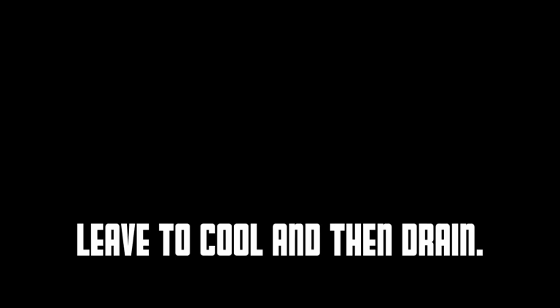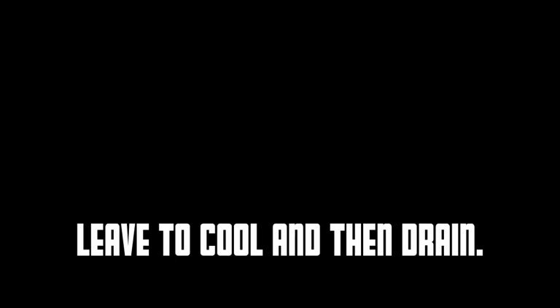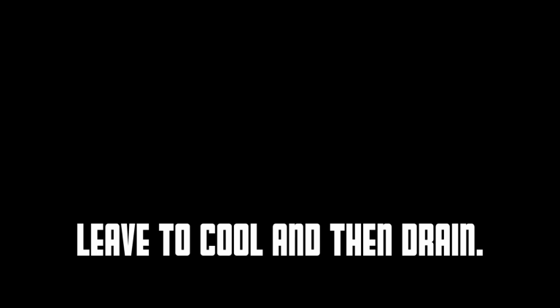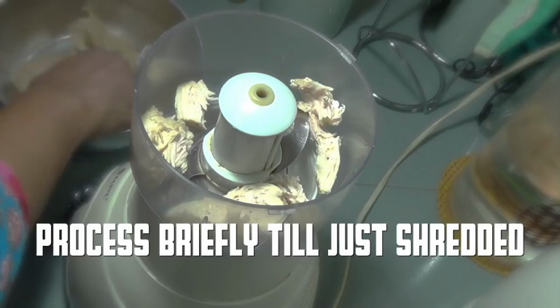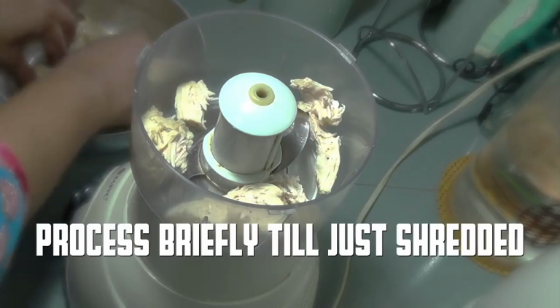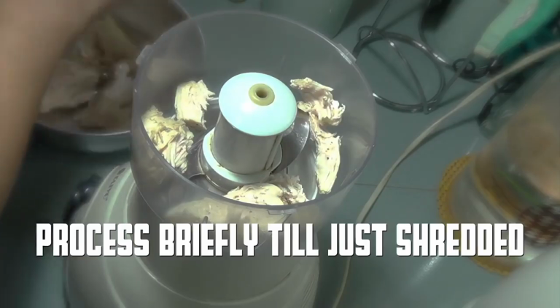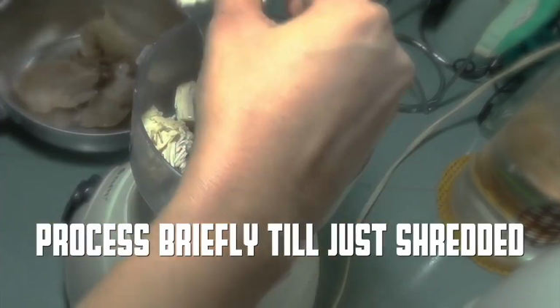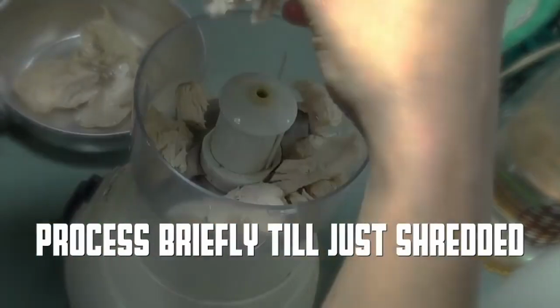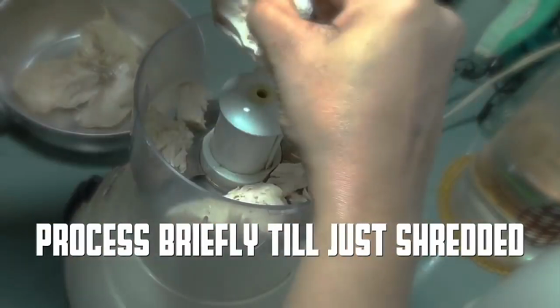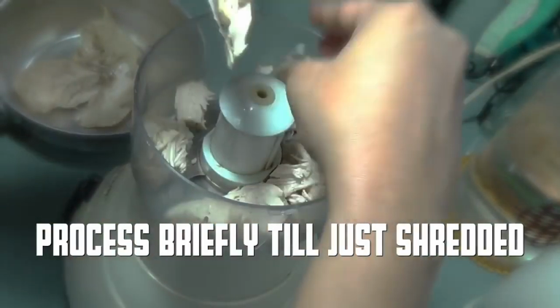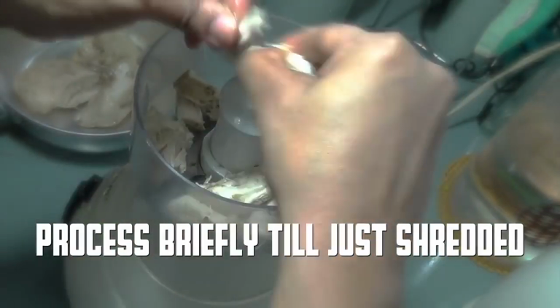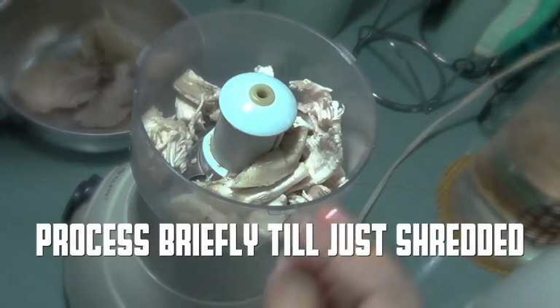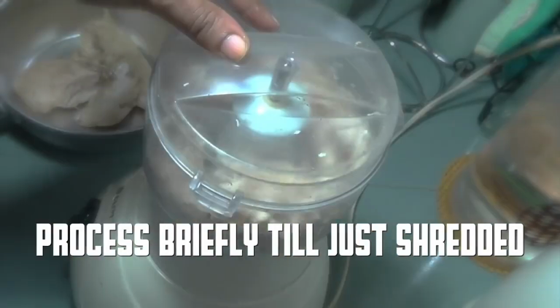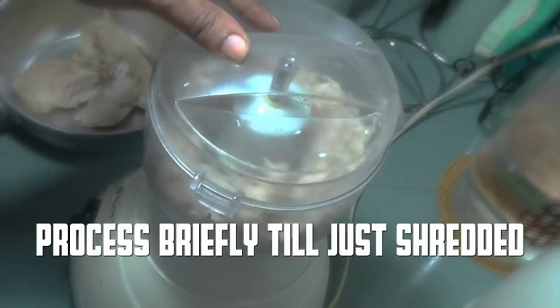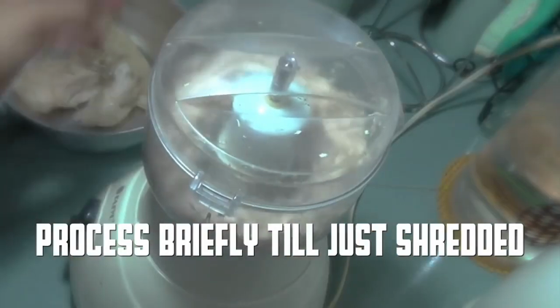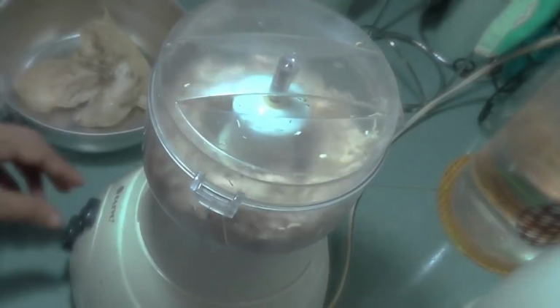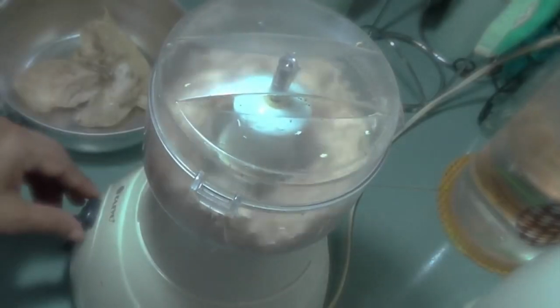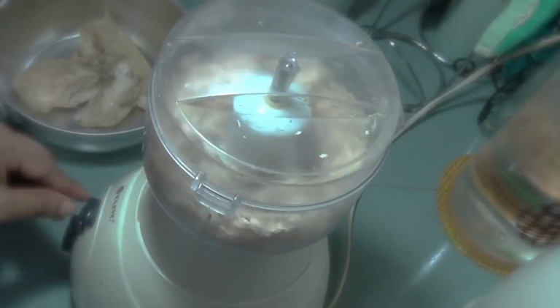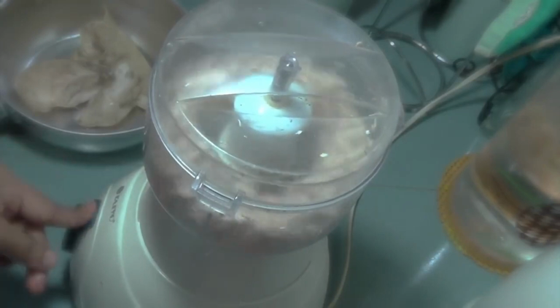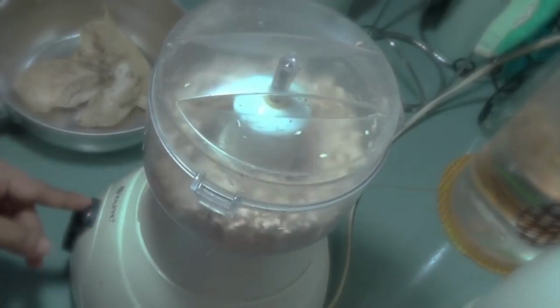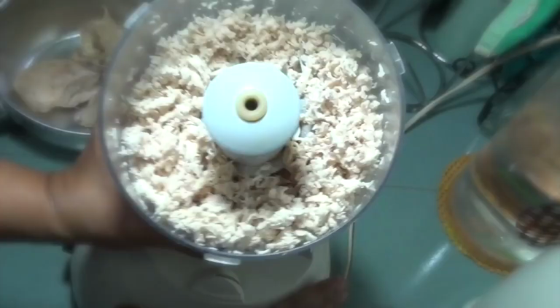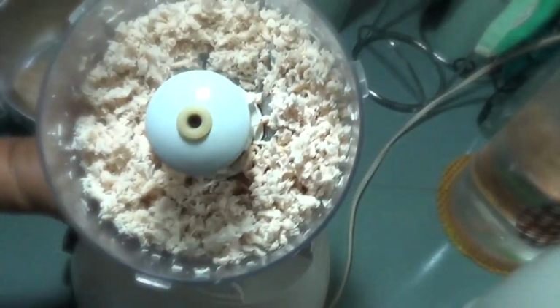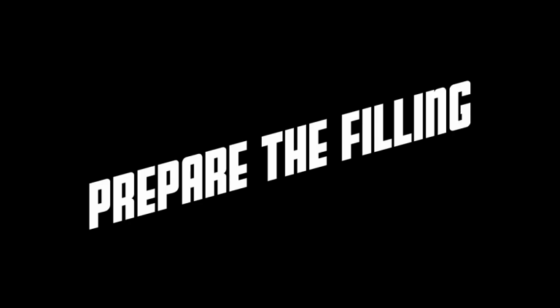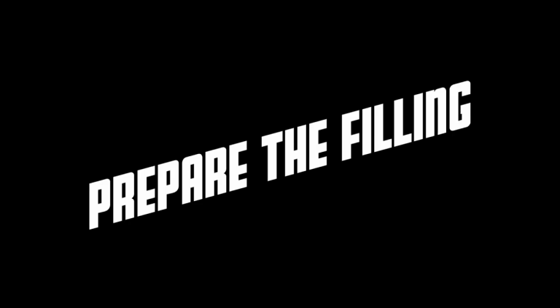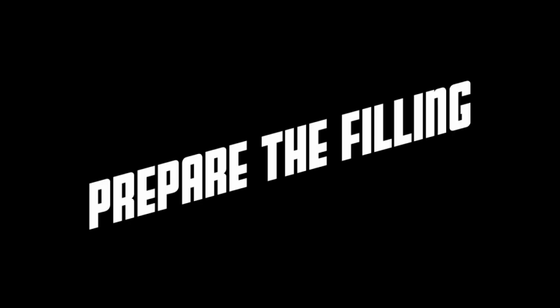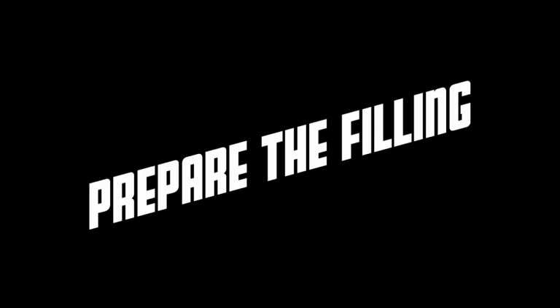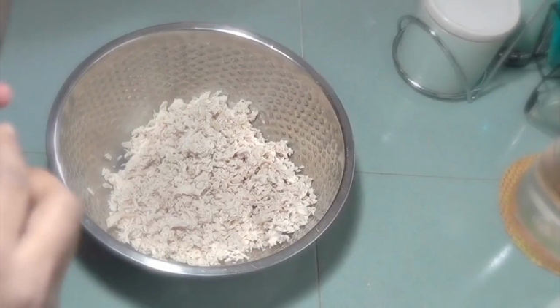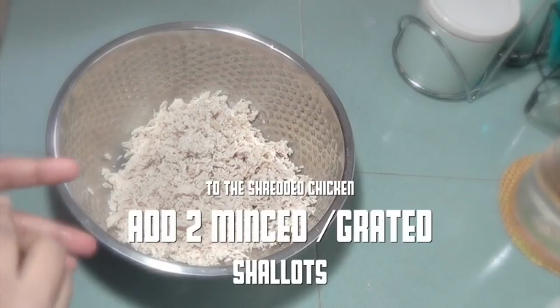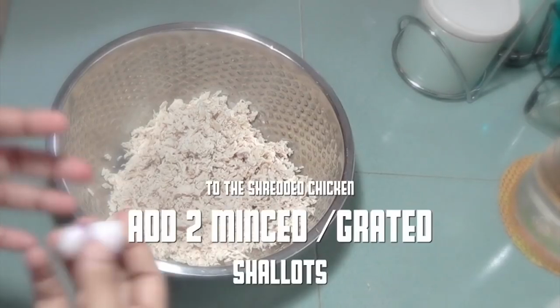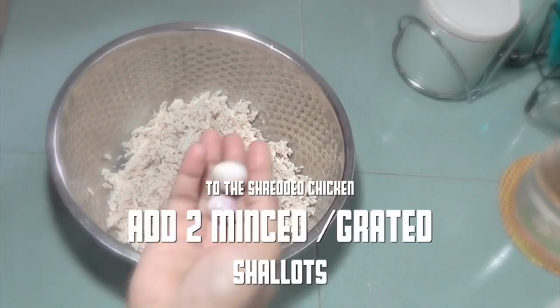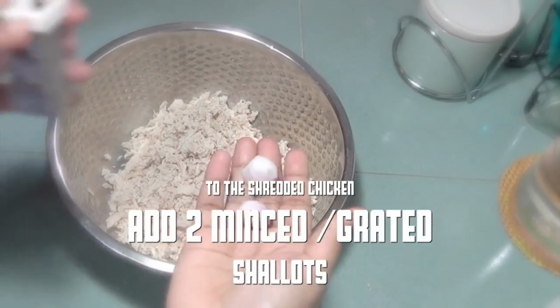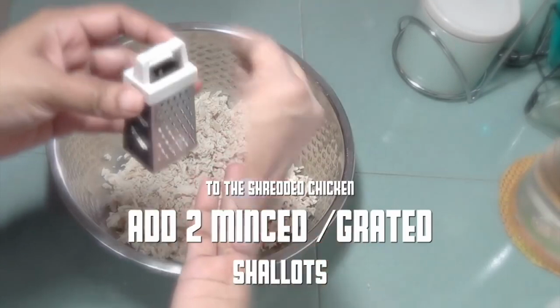Leave to cool and then drain. After the chicken has cooled down, process briefly — just shredded in batches if needed. Let's prepare the filling.